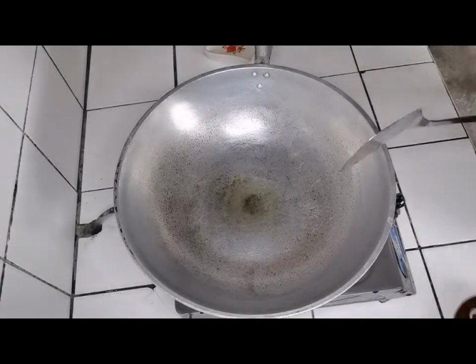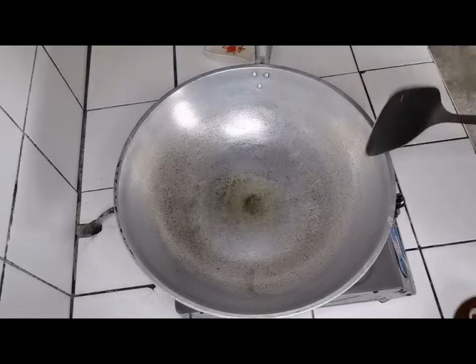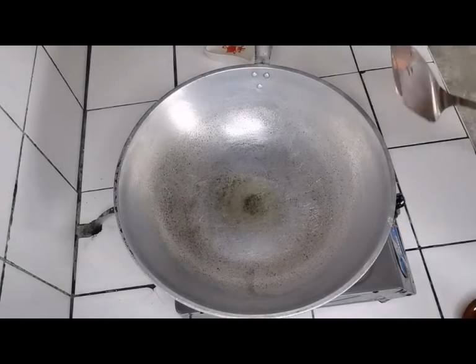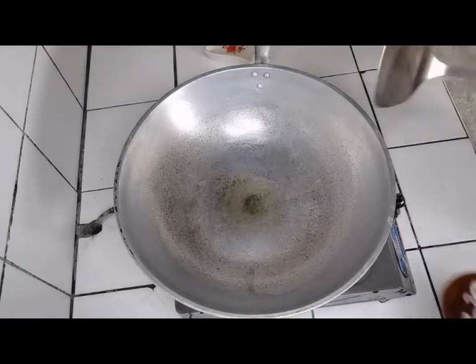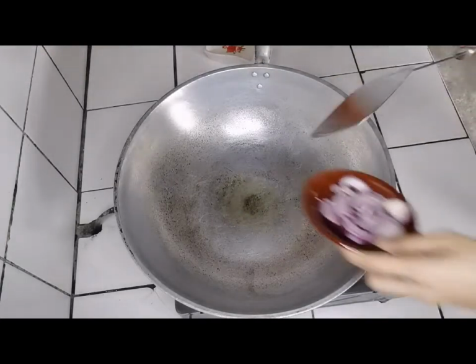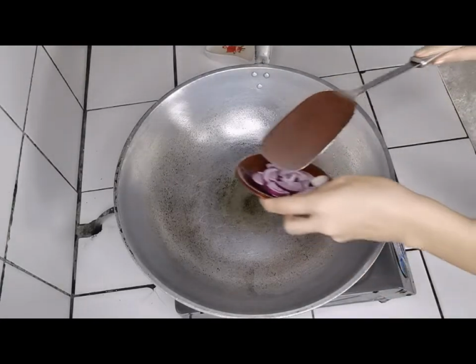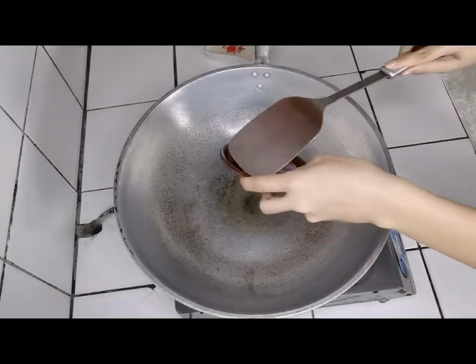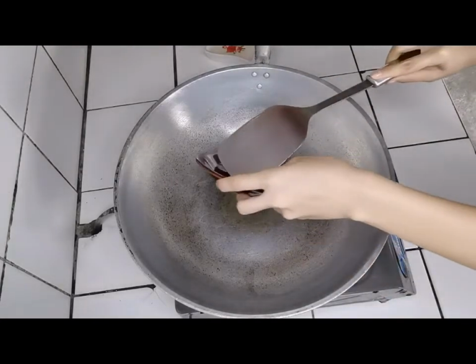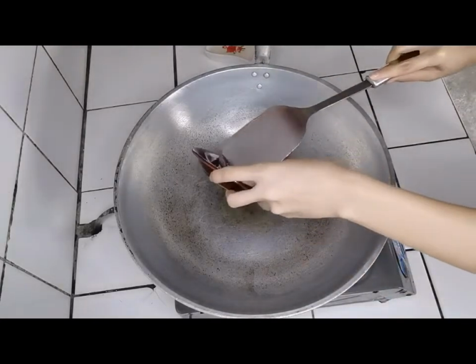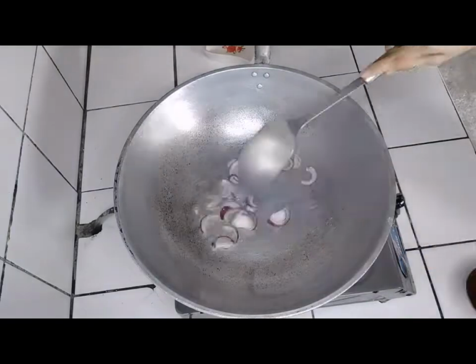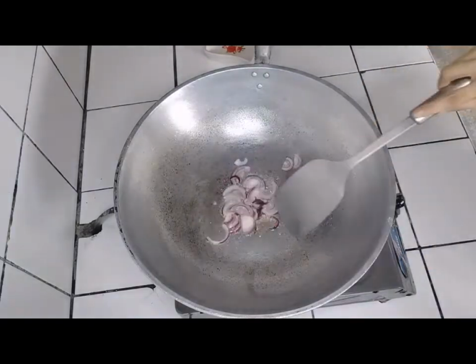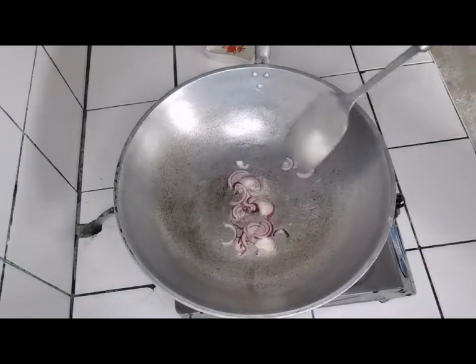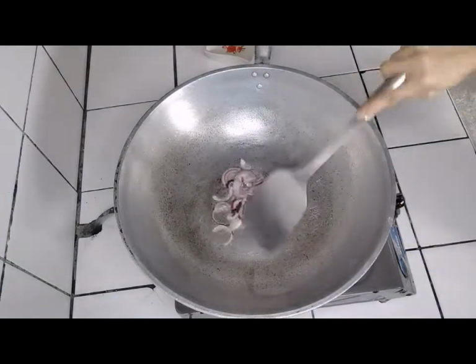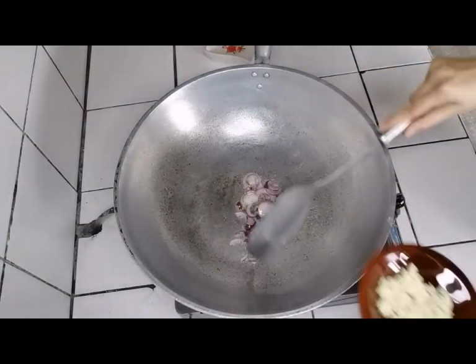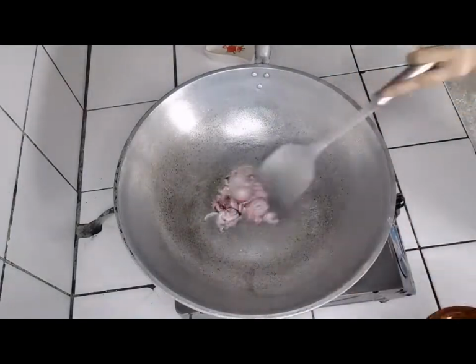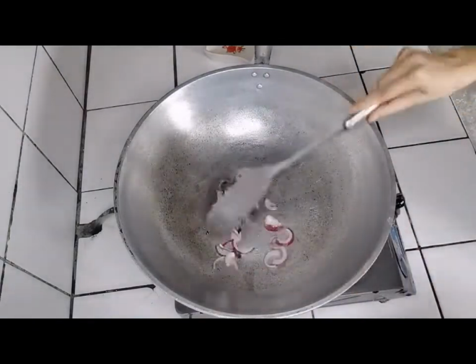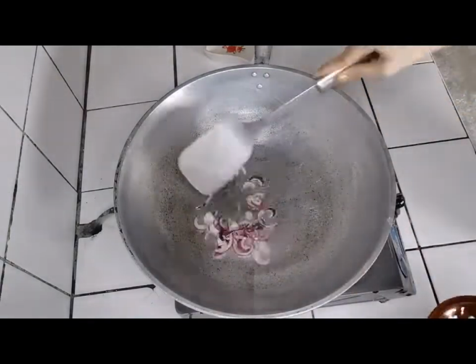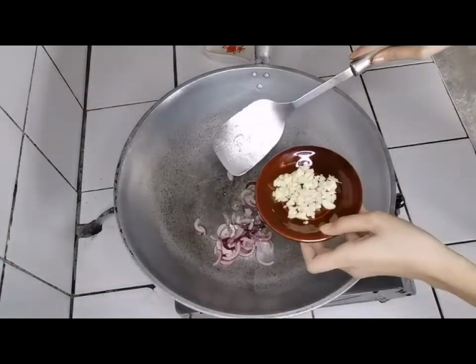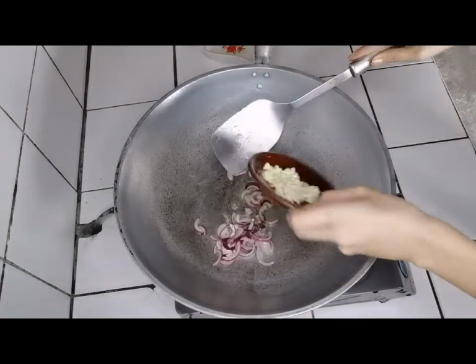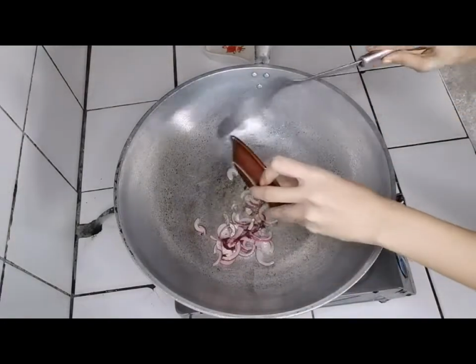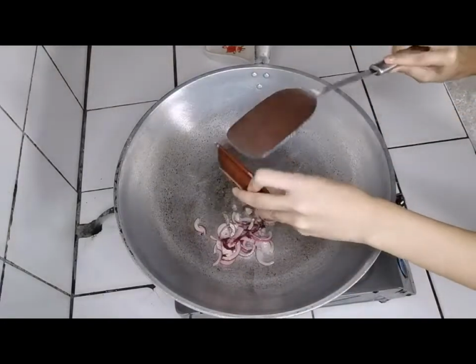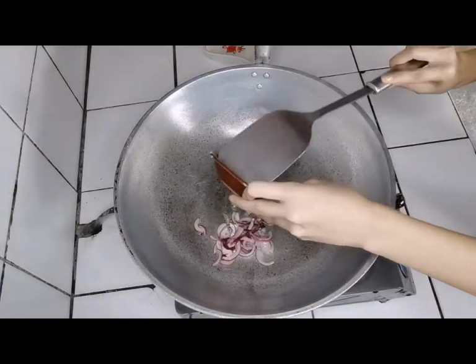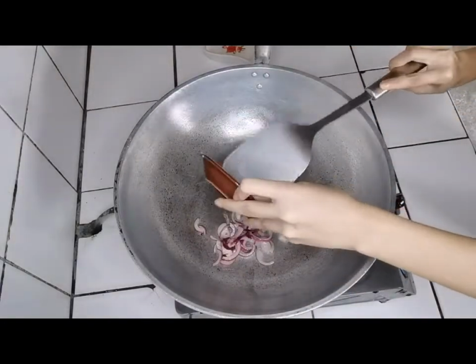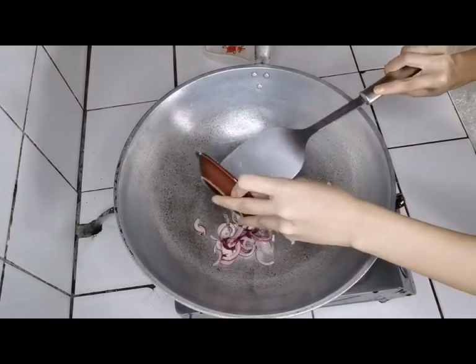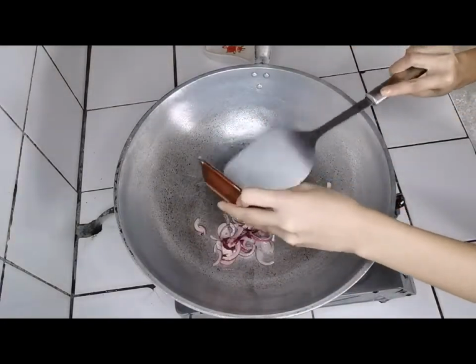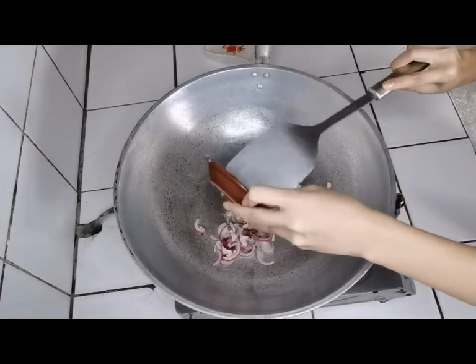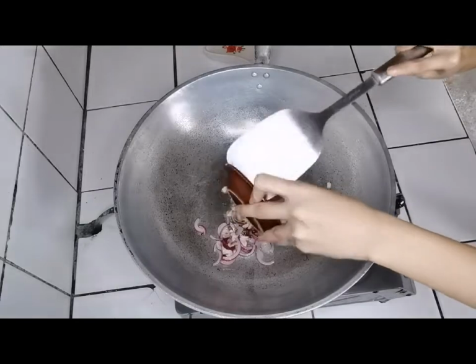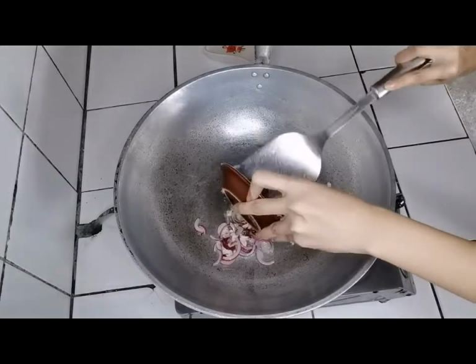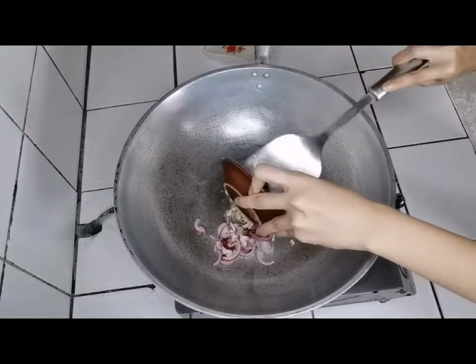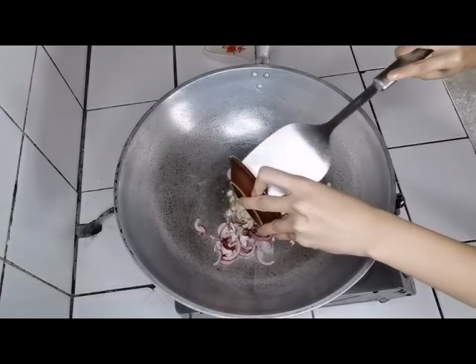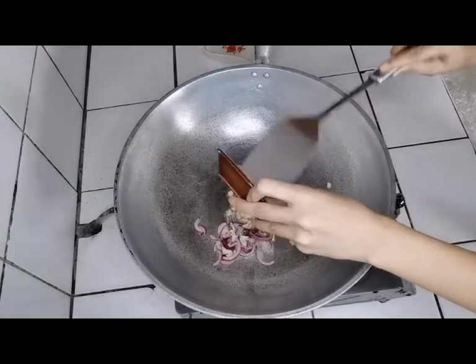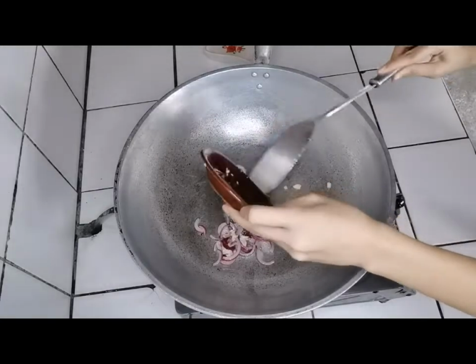Next, add onion. Then garlic. Cook for 1 minute or until golden brown.